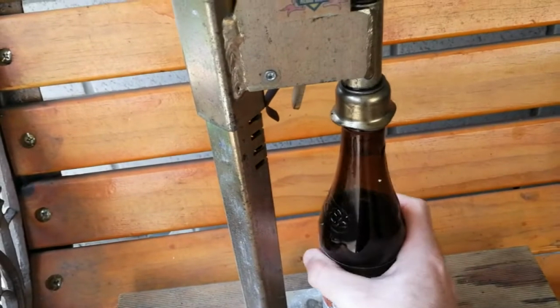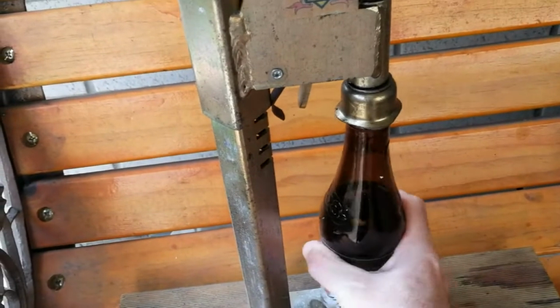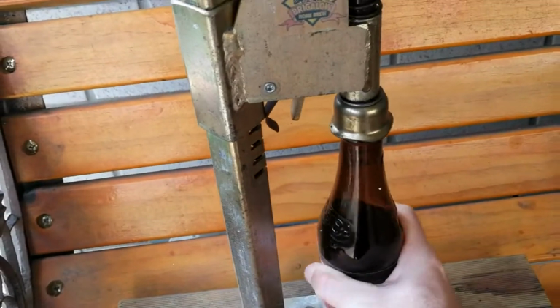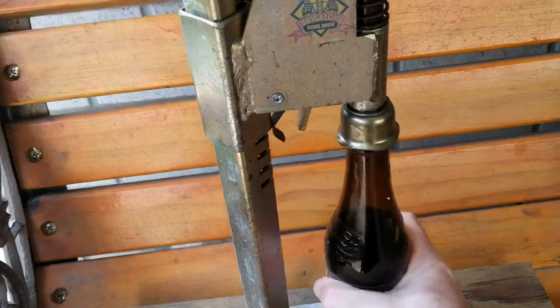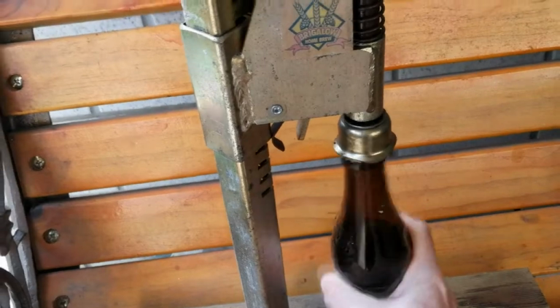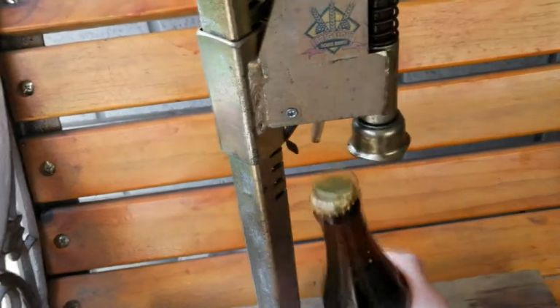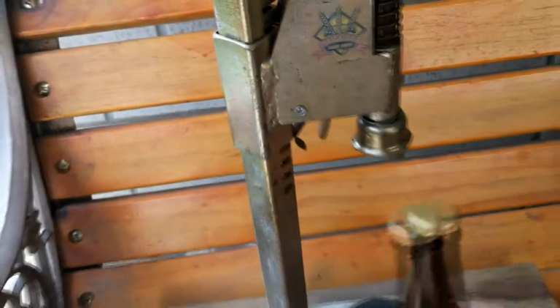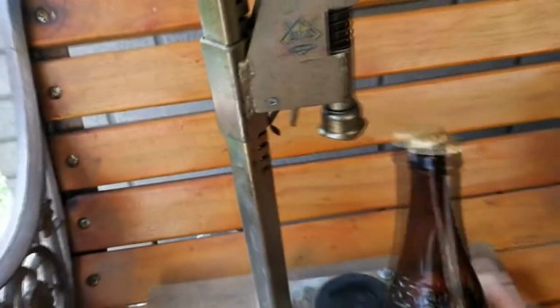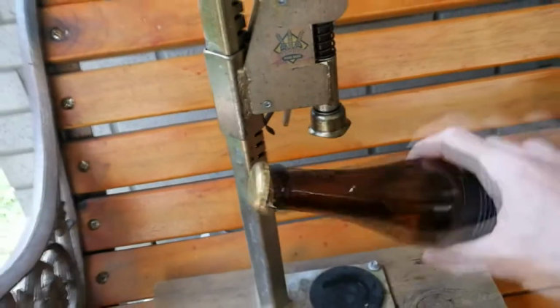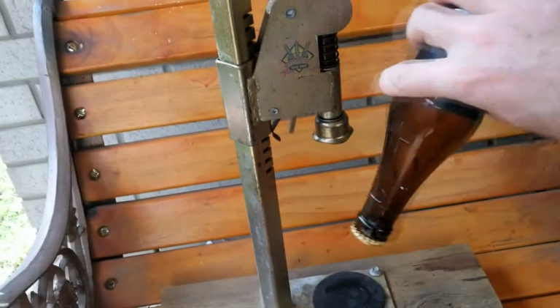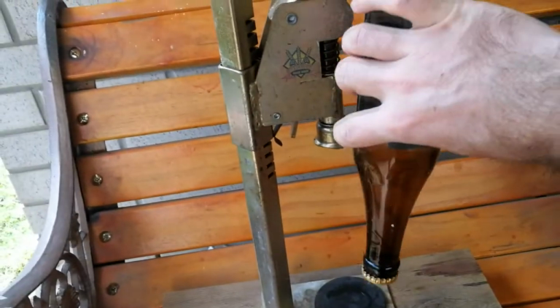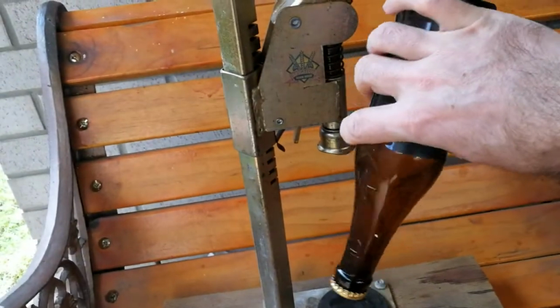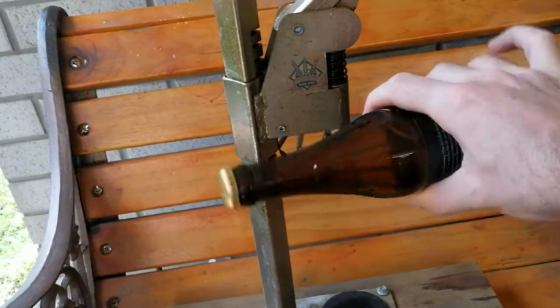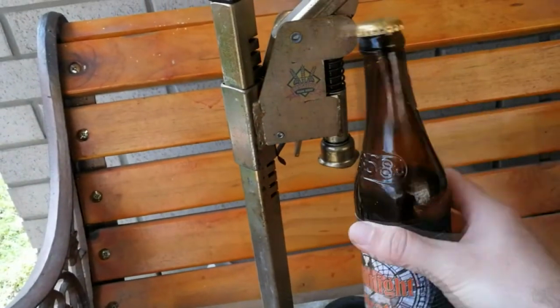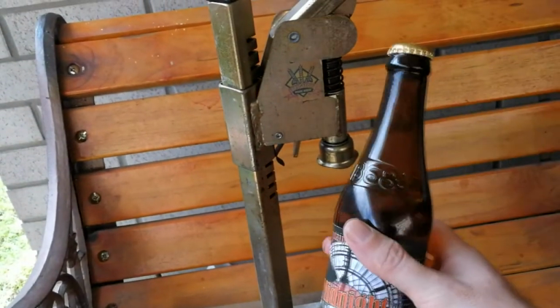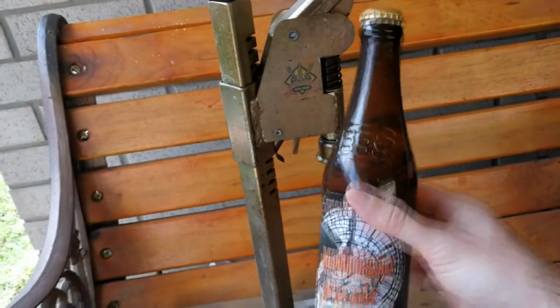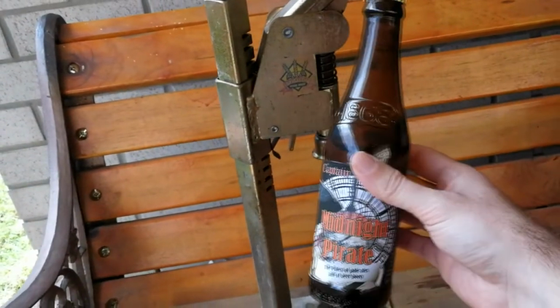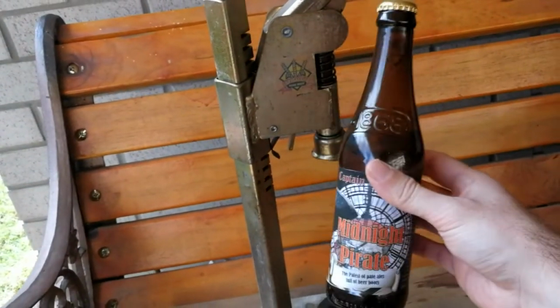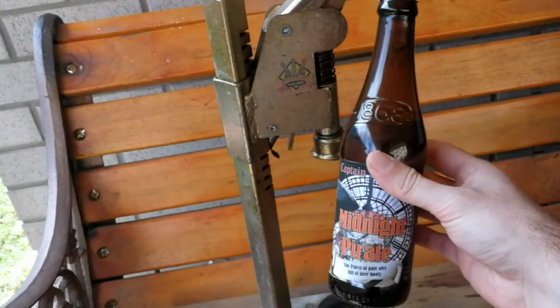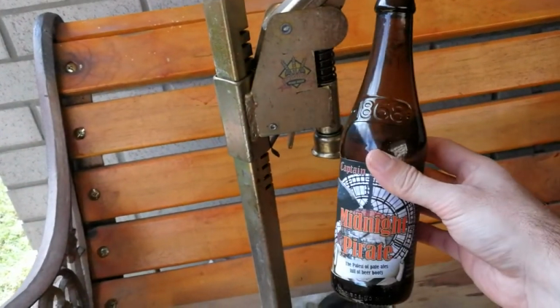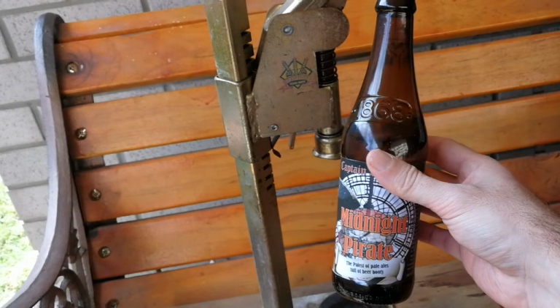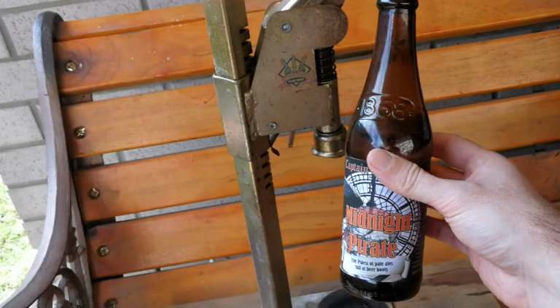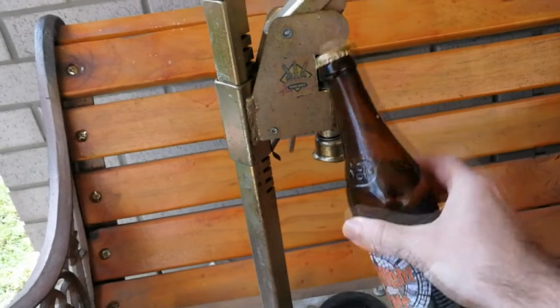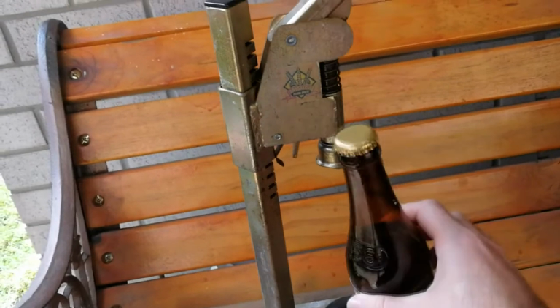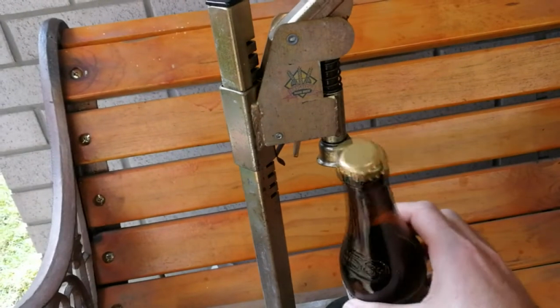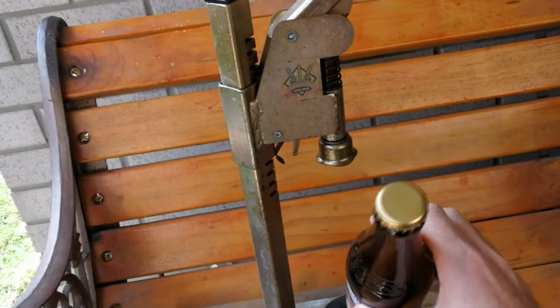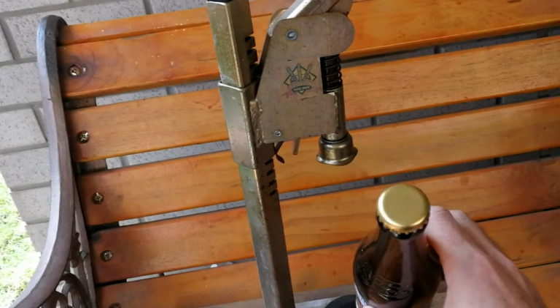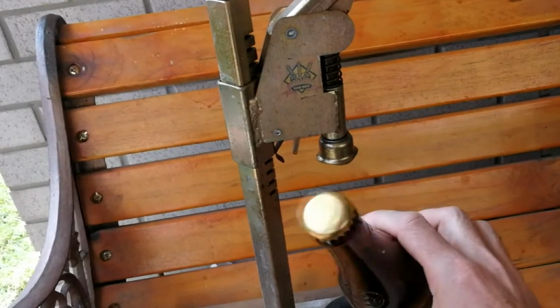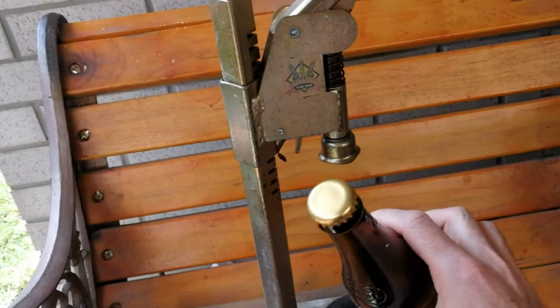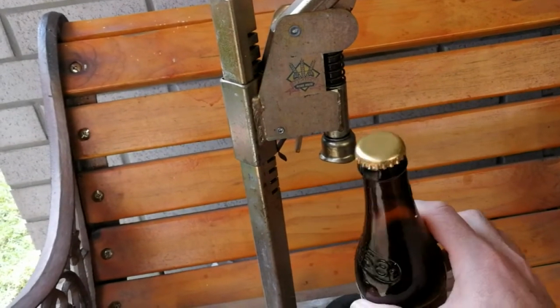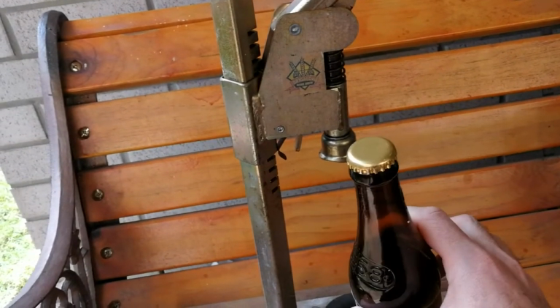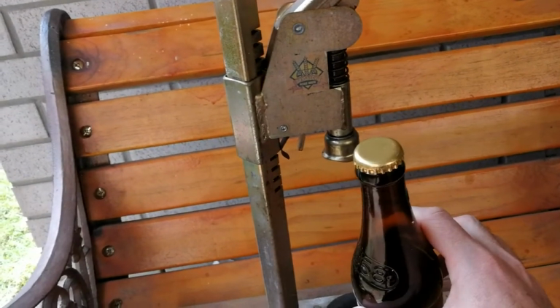Just a bit stuck. So now, if the next batch ends up being flat, we can rule out the seals as being the problem — might be something else to look at later on down the line.